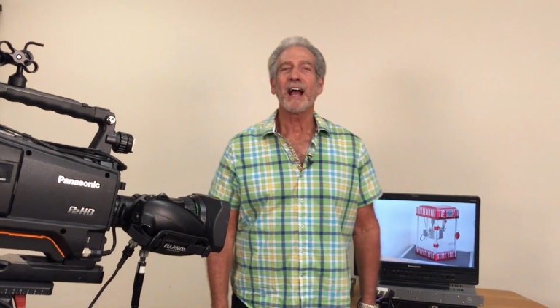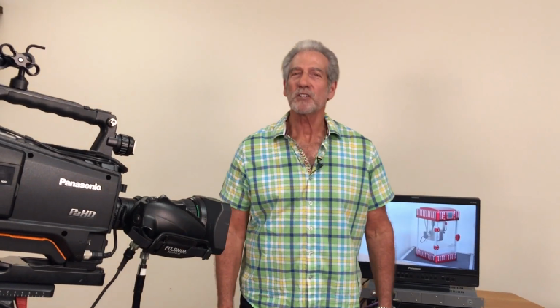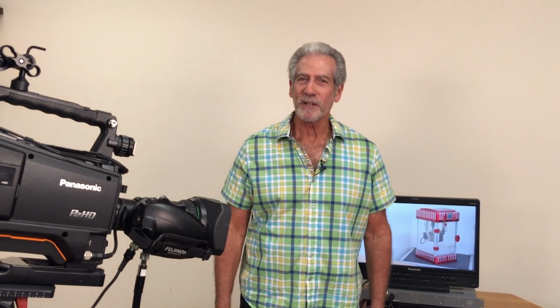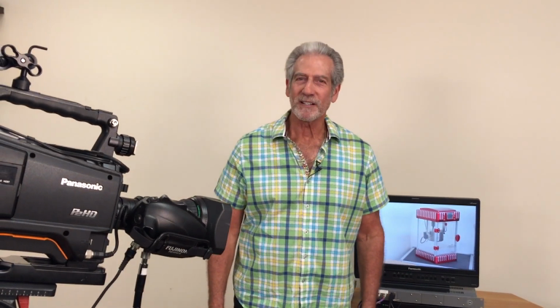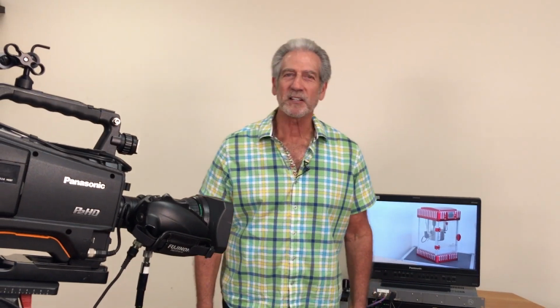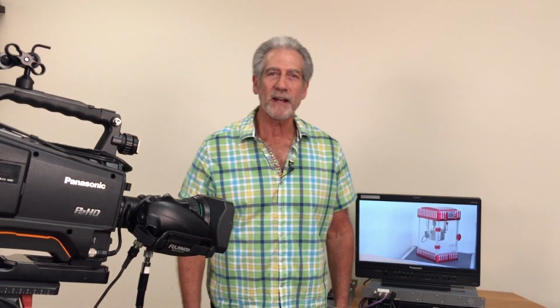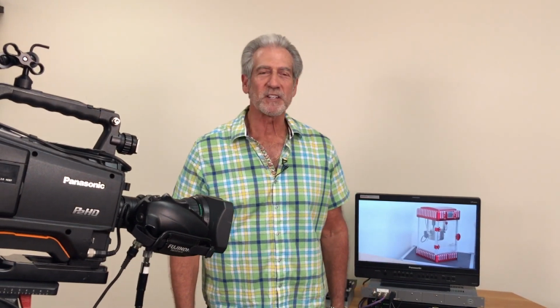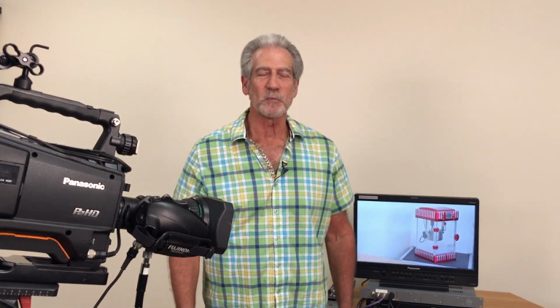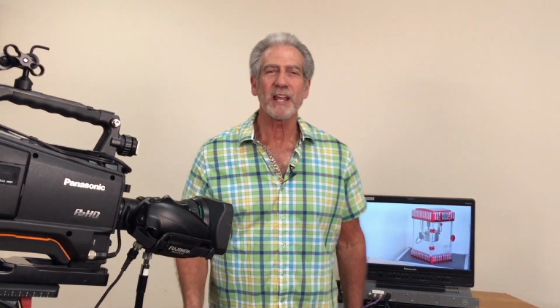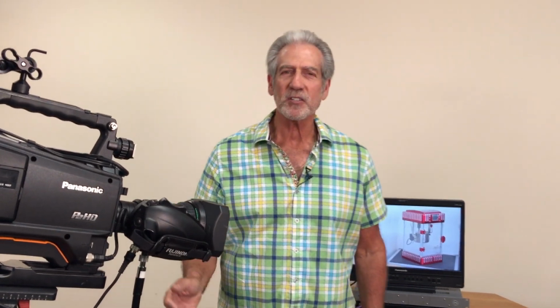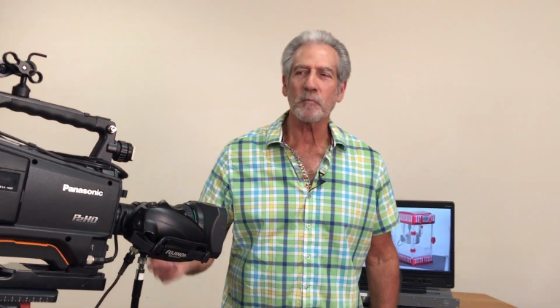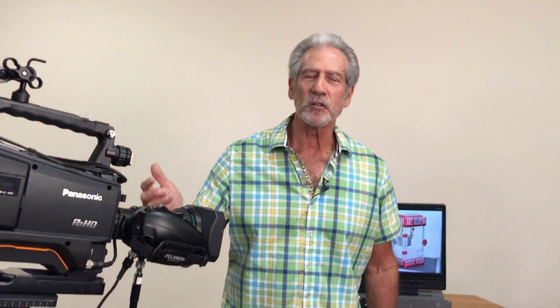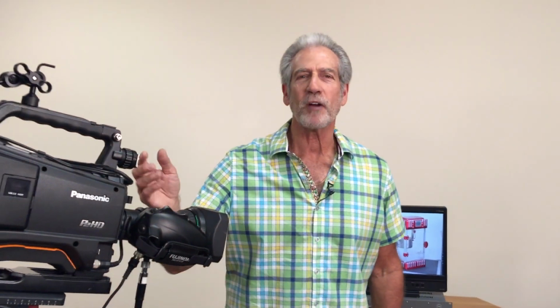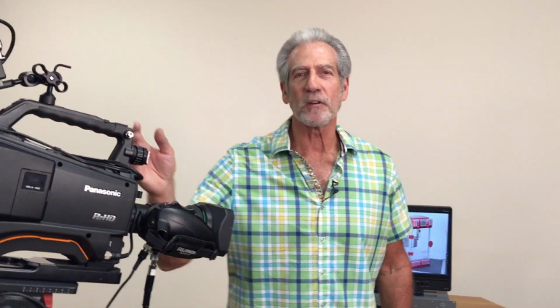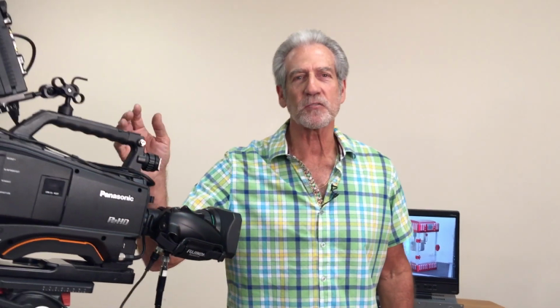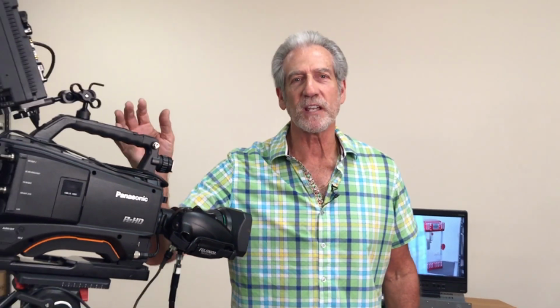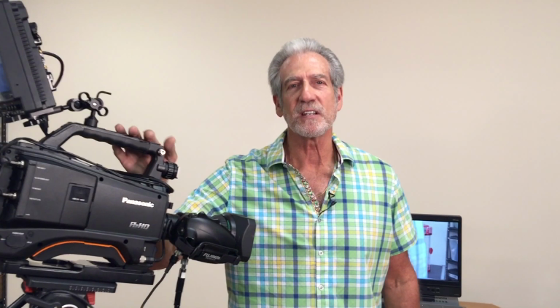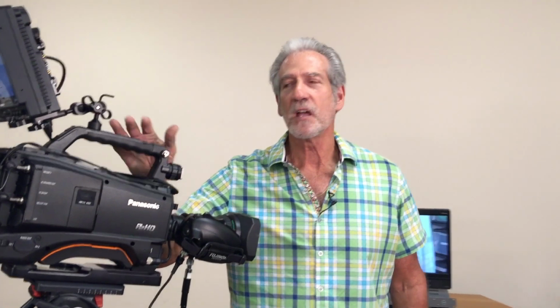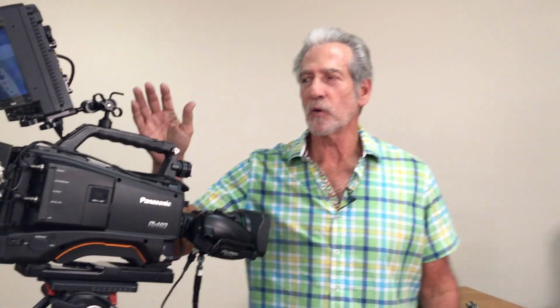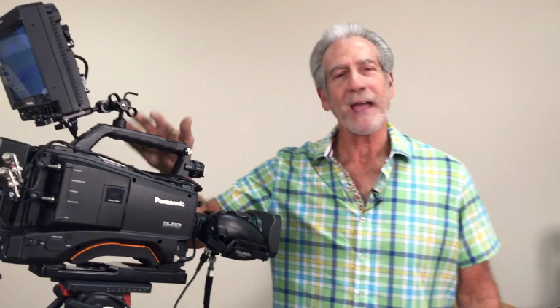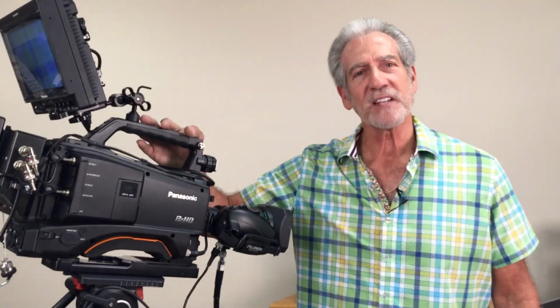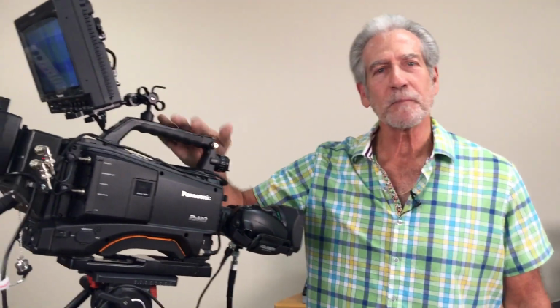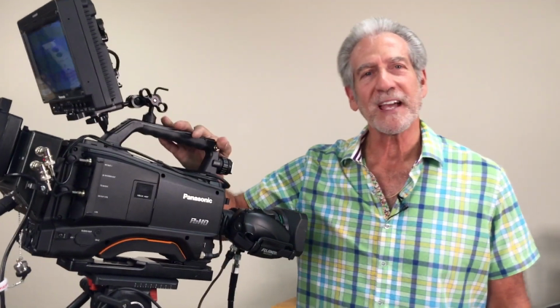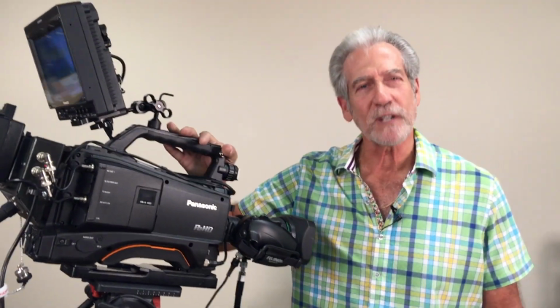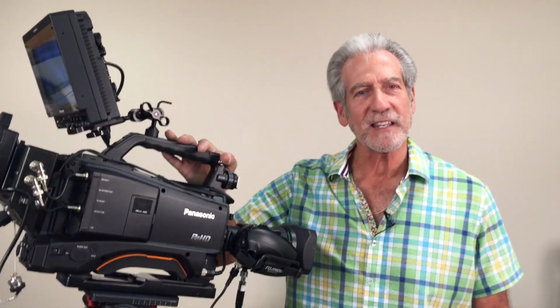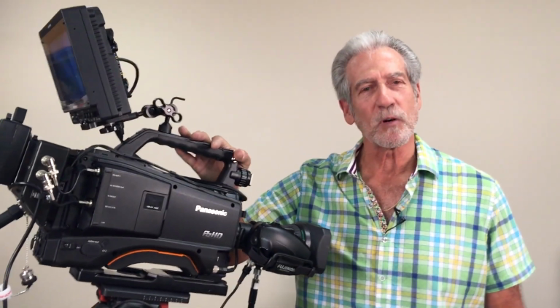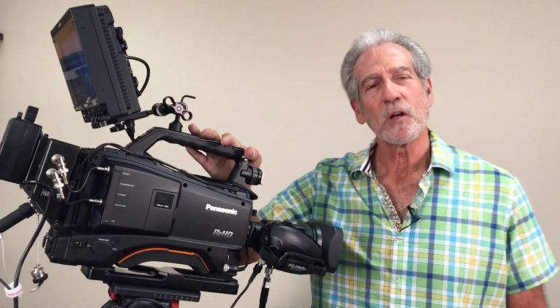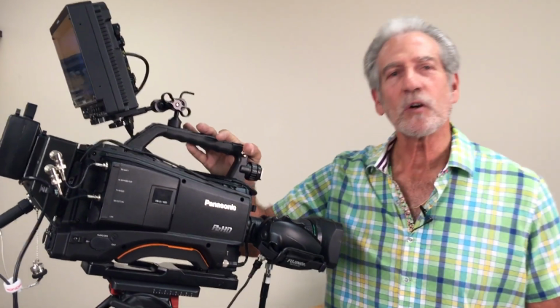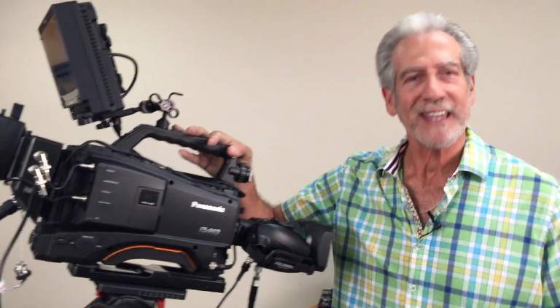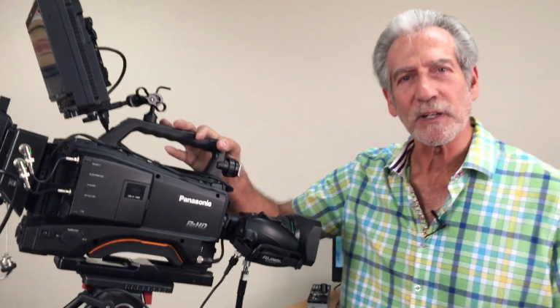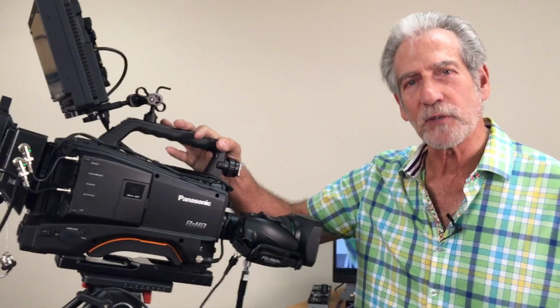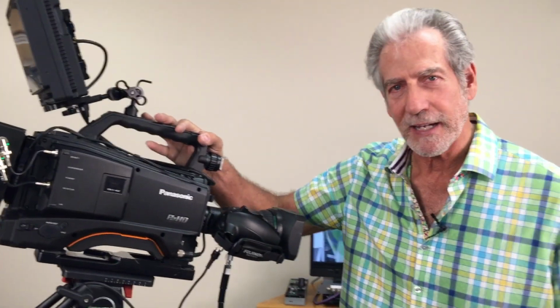Hi, Rich Rubin here at Tactical Fiber Systems, here to talk about a new product we've just released for the Panasonic PX380 camera. We call it the Camlink 380.